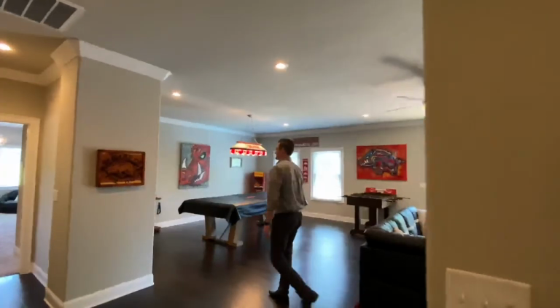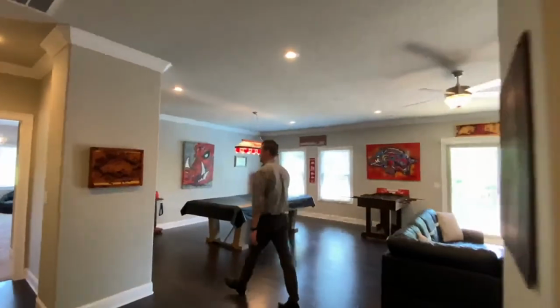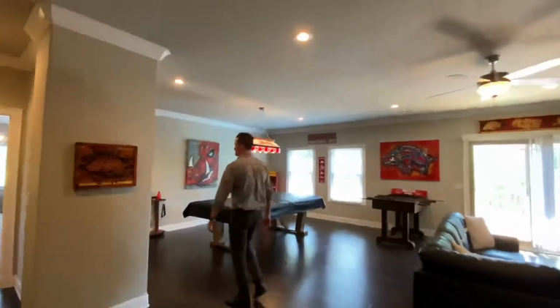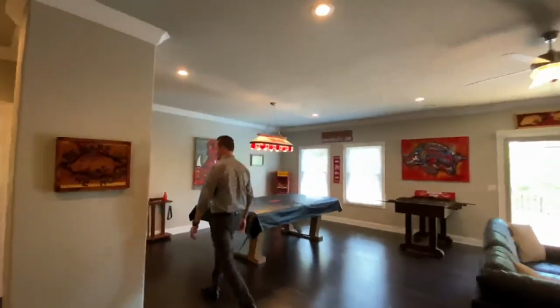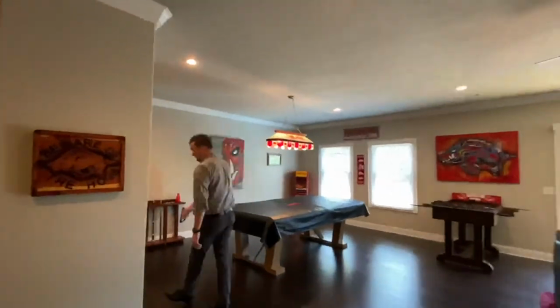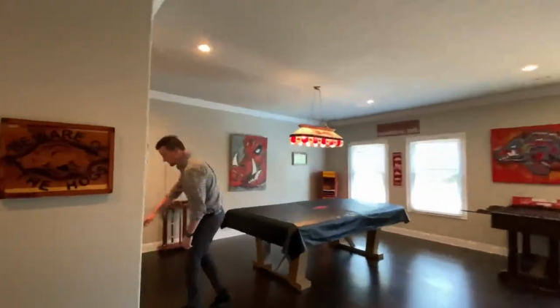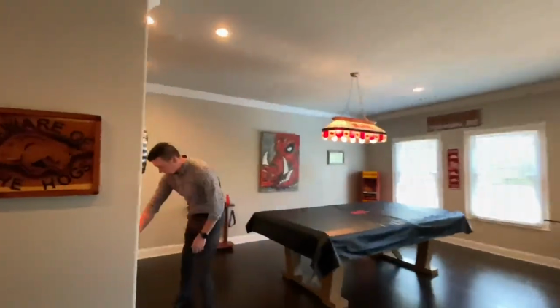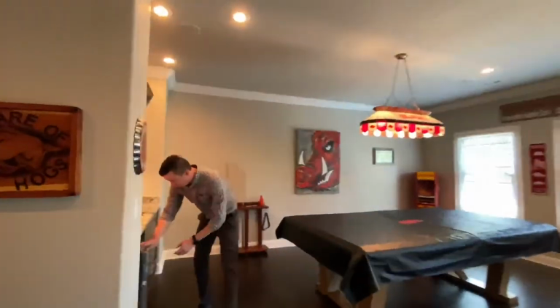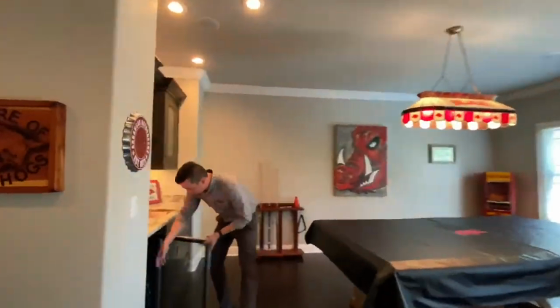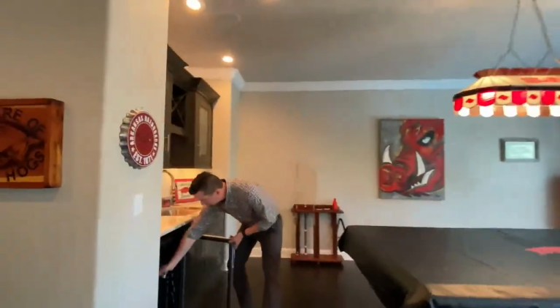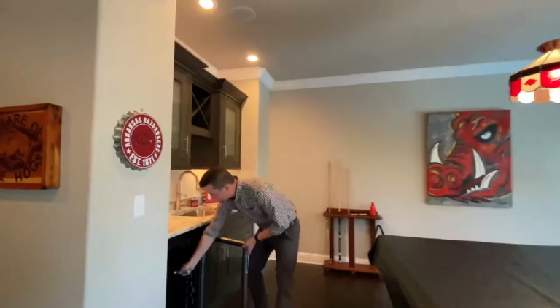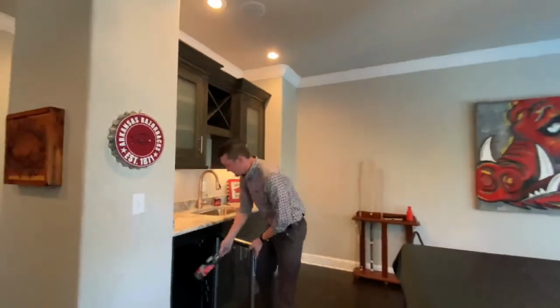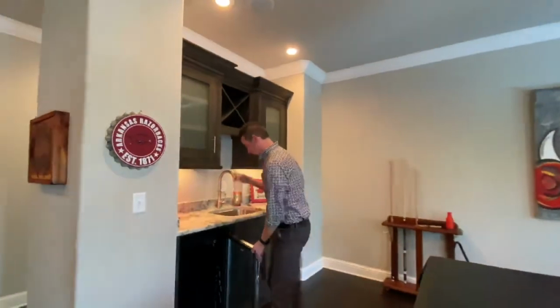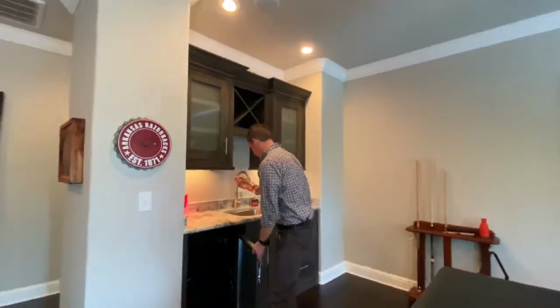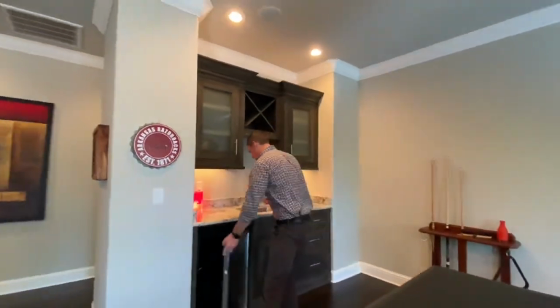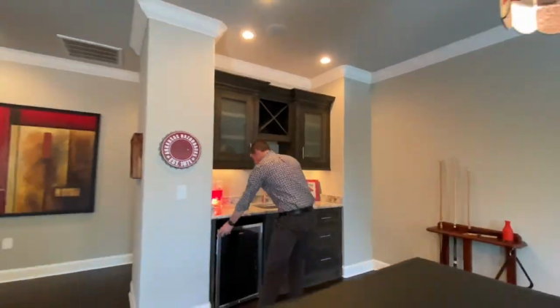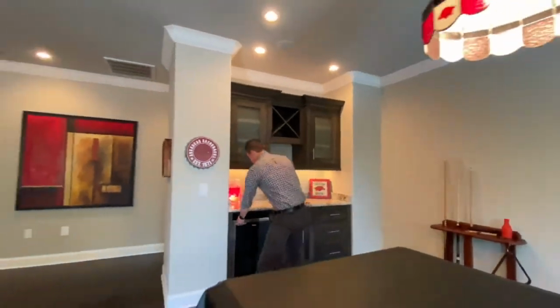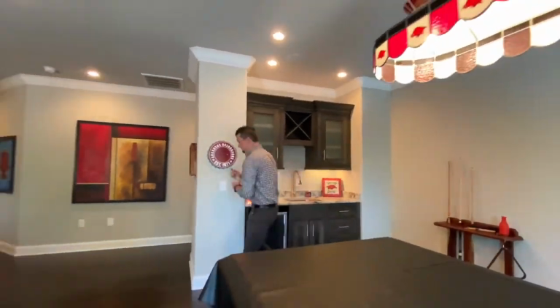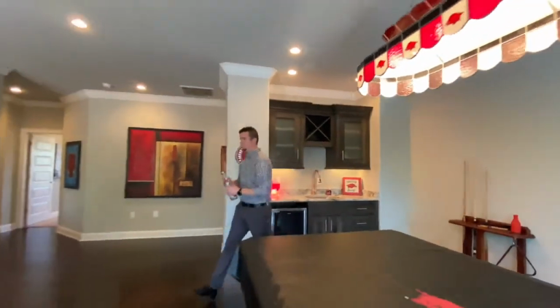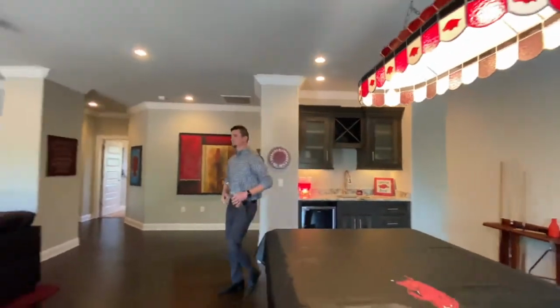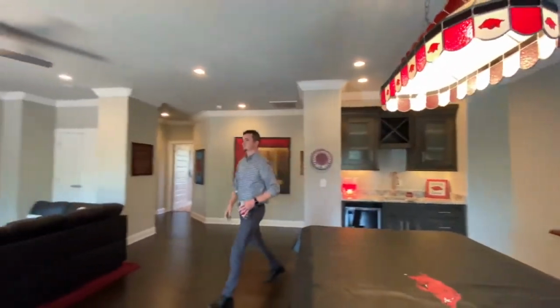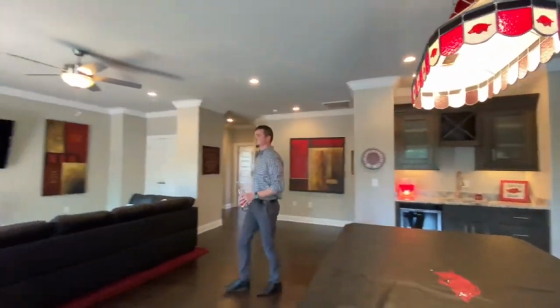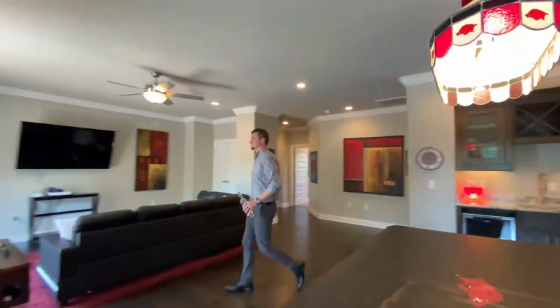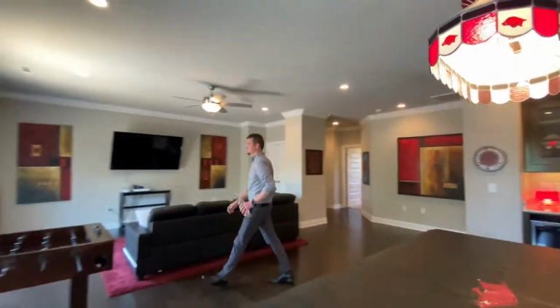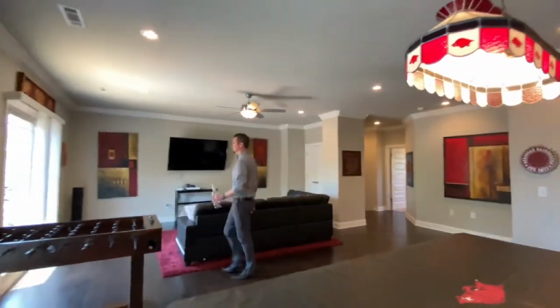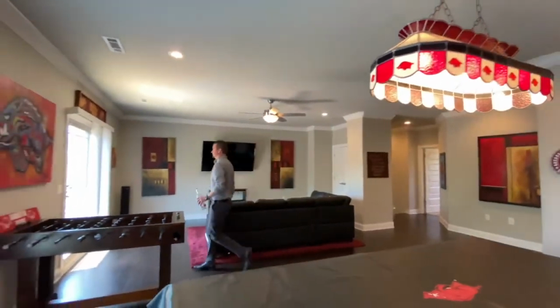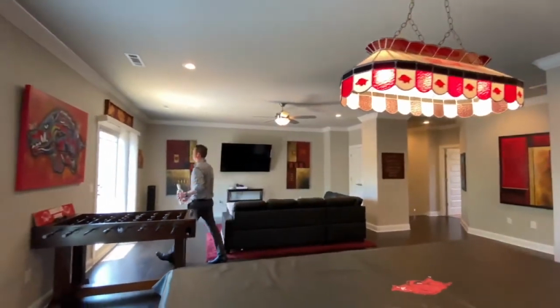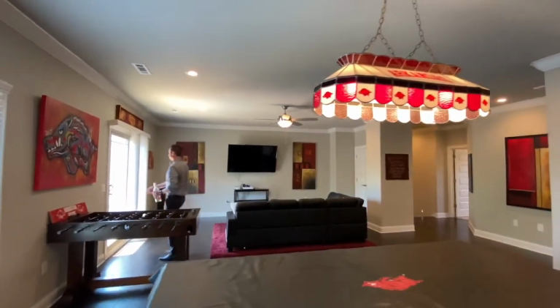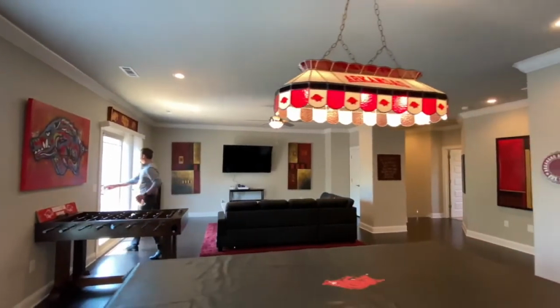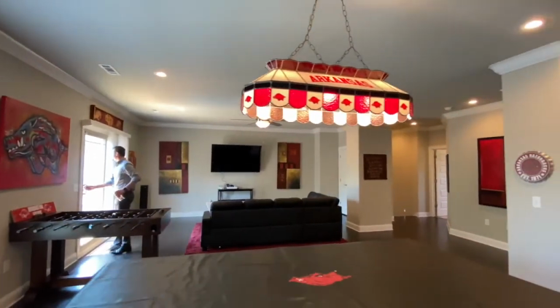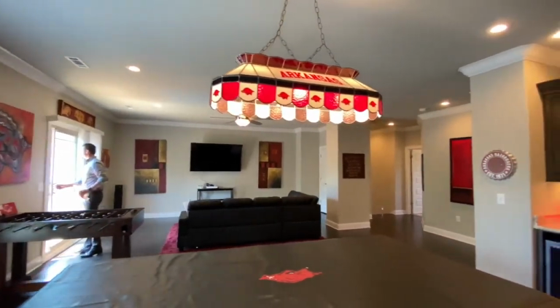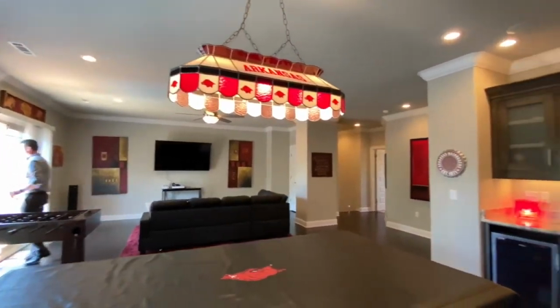The second living room upstairs includes a wet bar and was also reinforced specifically to support a slate pool table. There is access to the balcony that overlooks the backyard and pool.